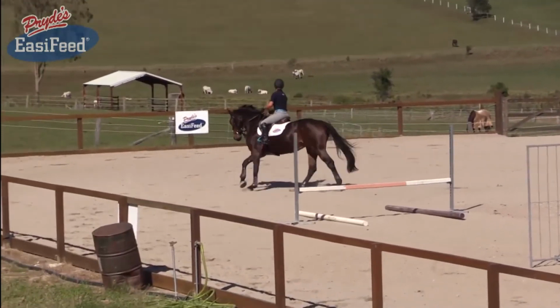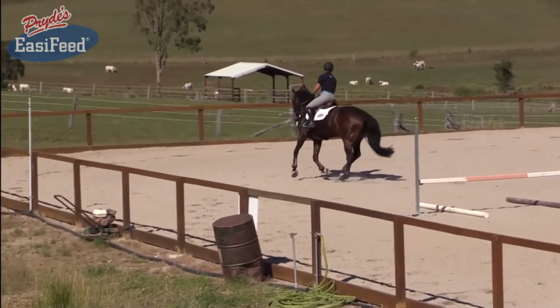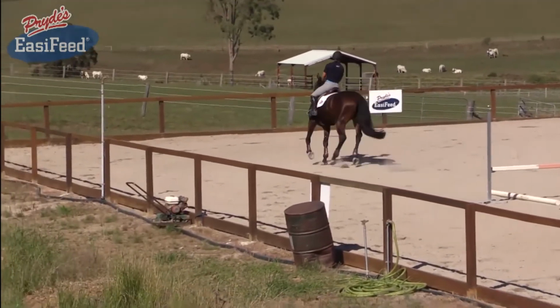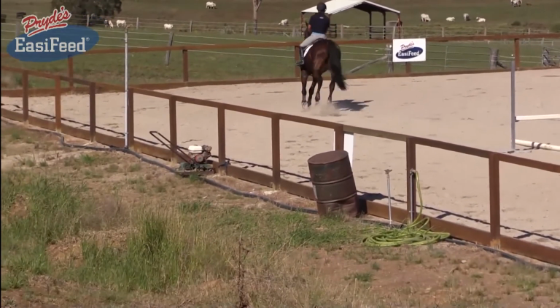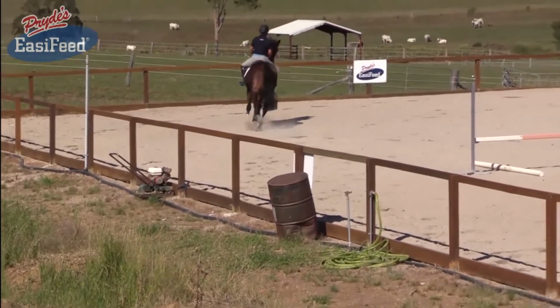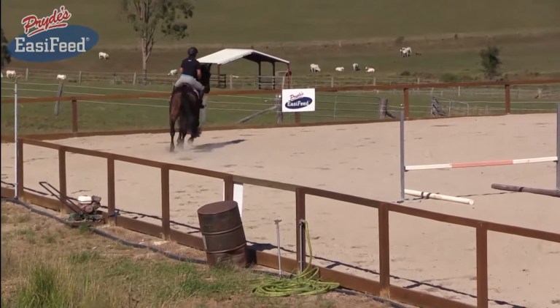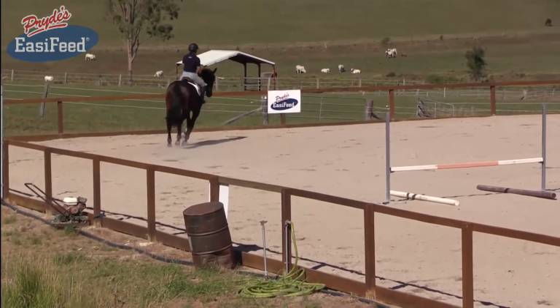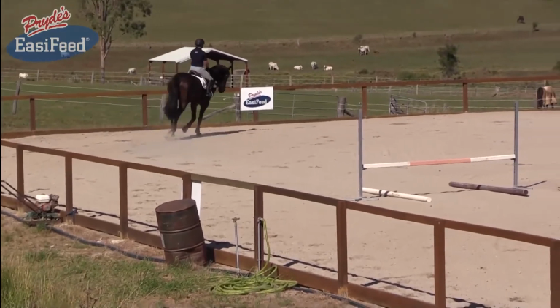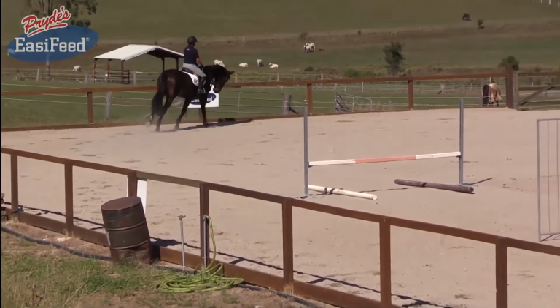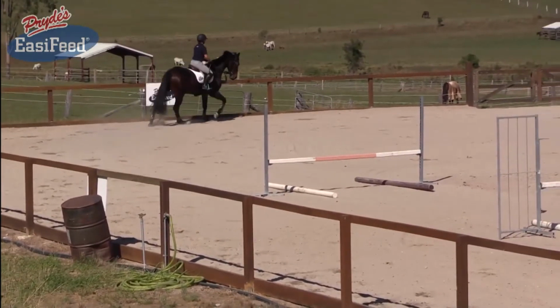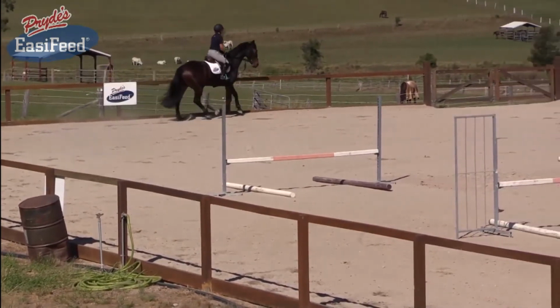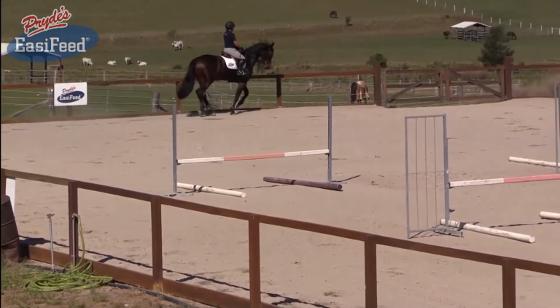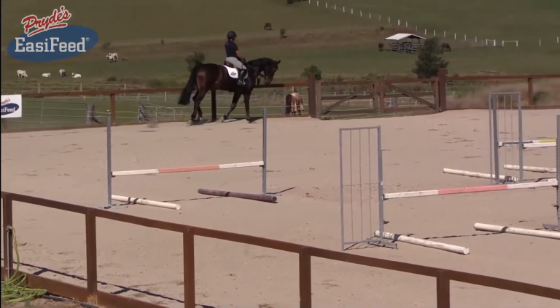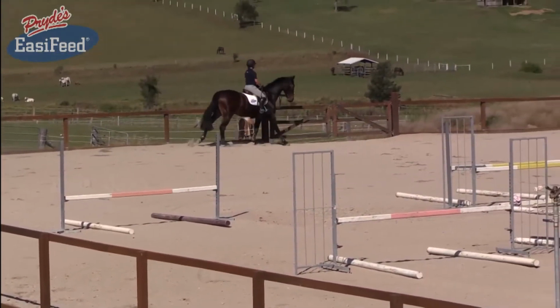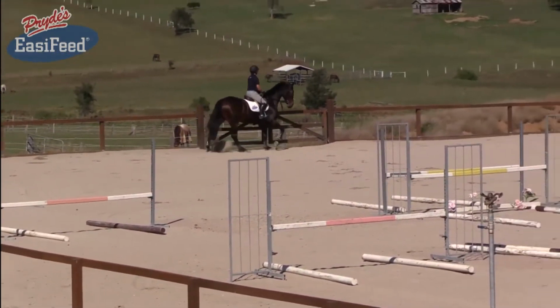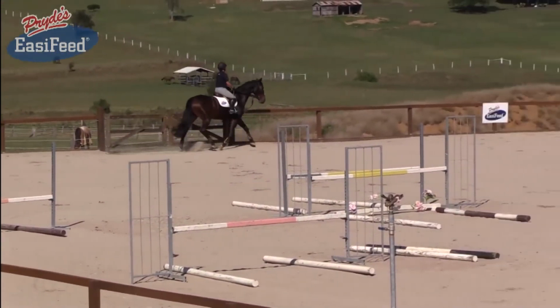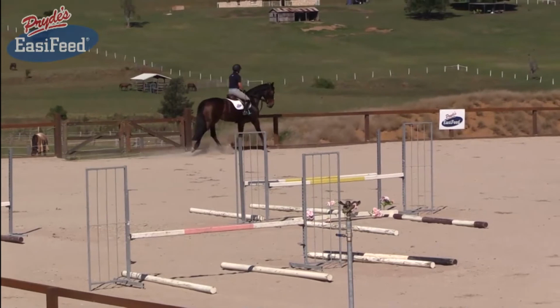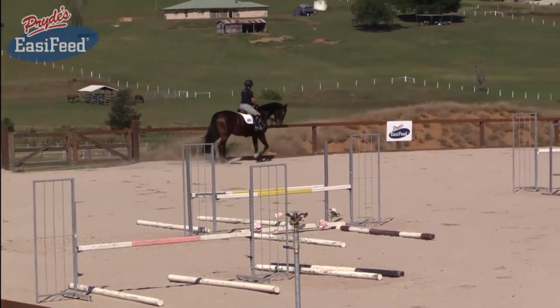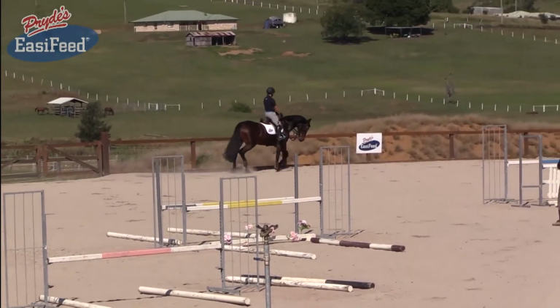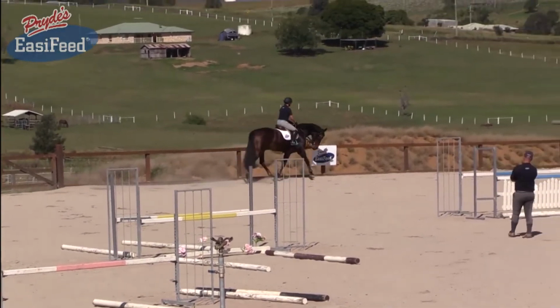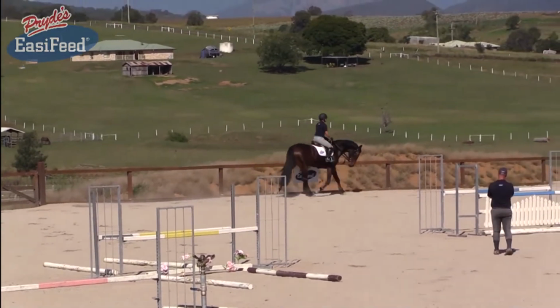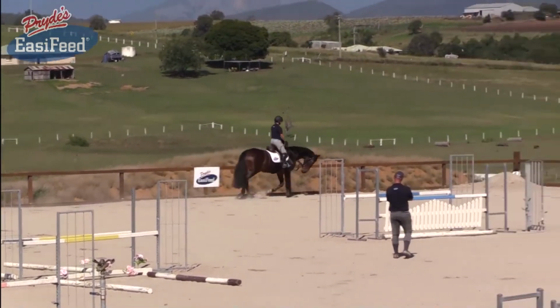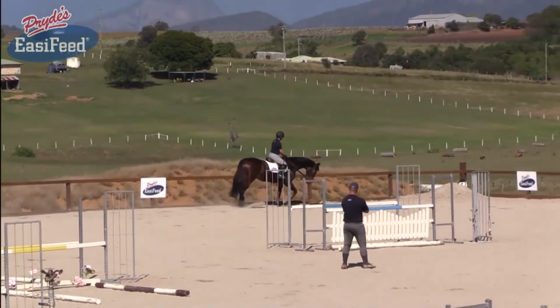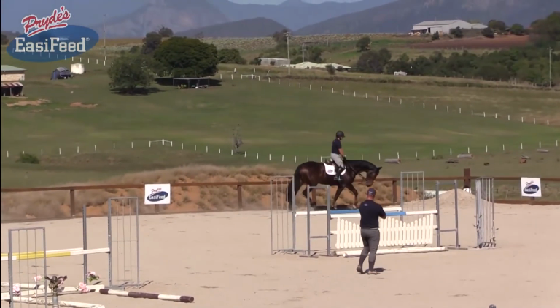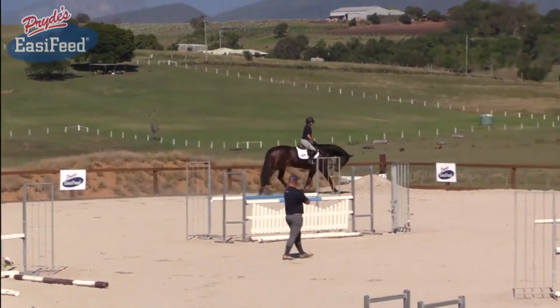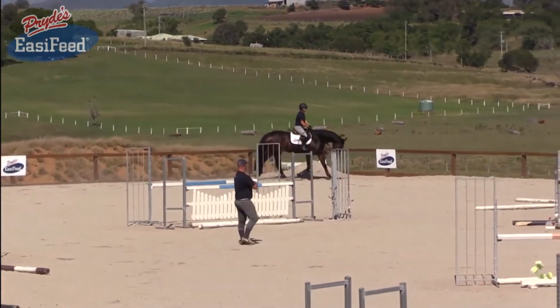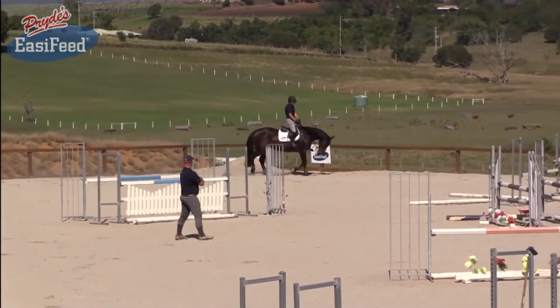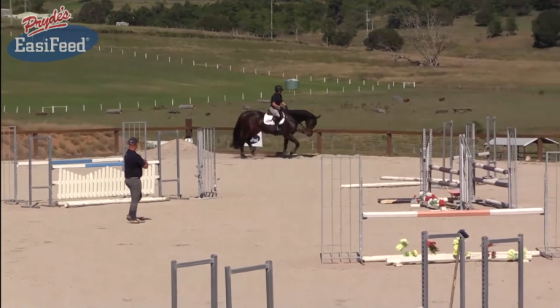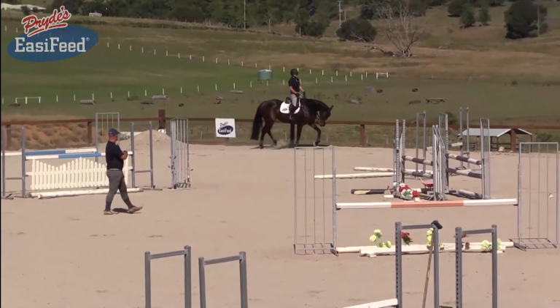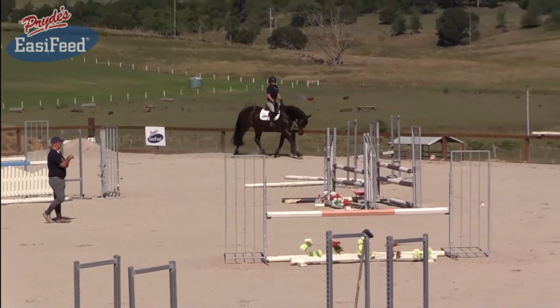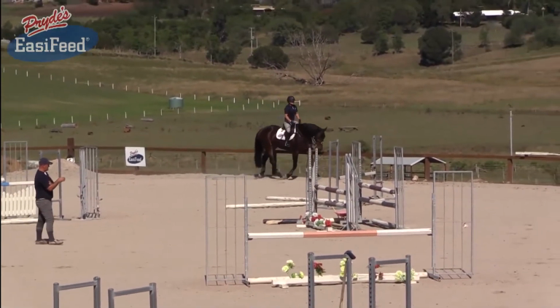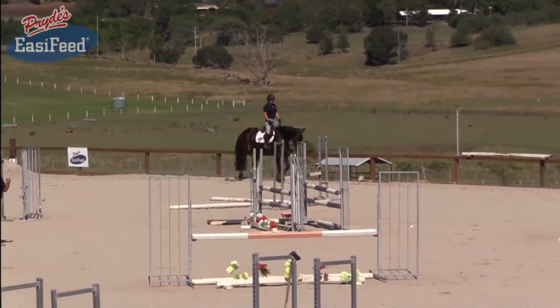That's better. Very good. And trot. Then have a walk — very good. Let her stretch and let her have a walk. Give her a pat.